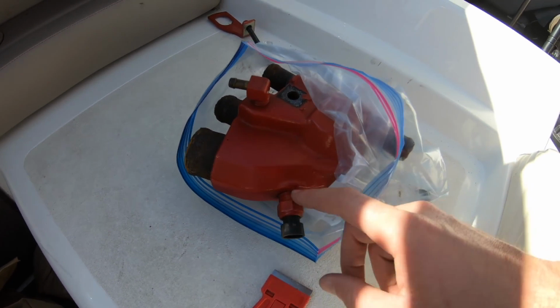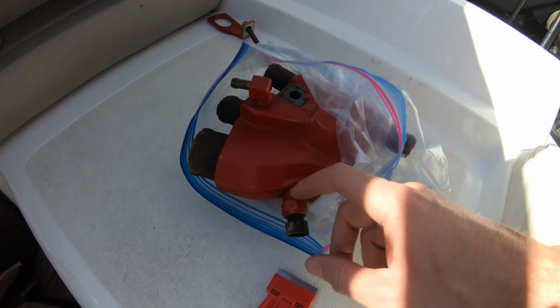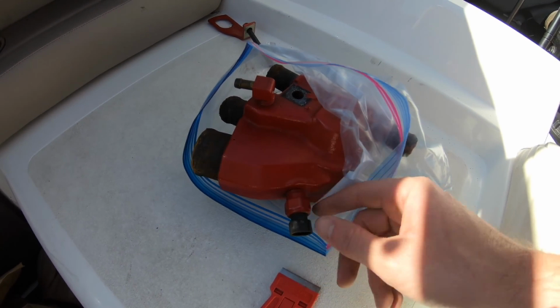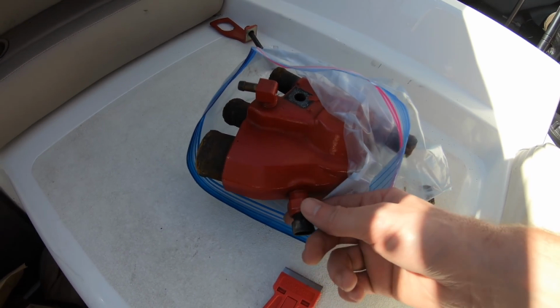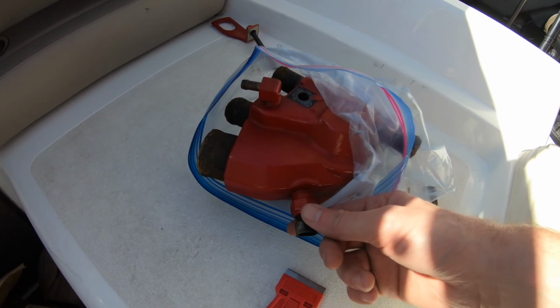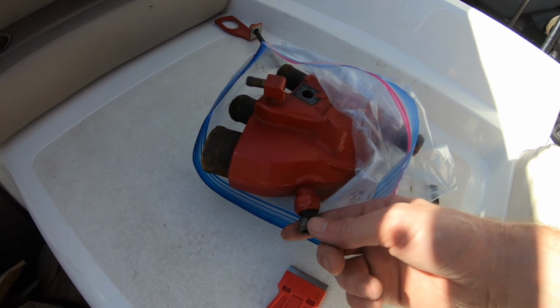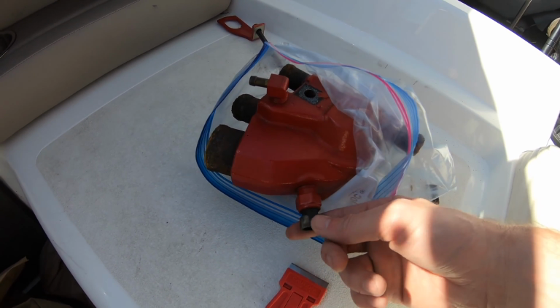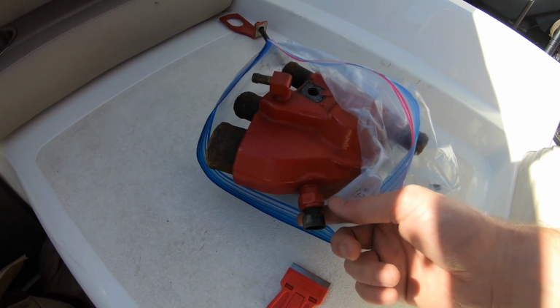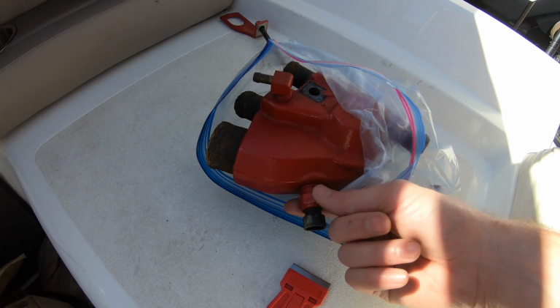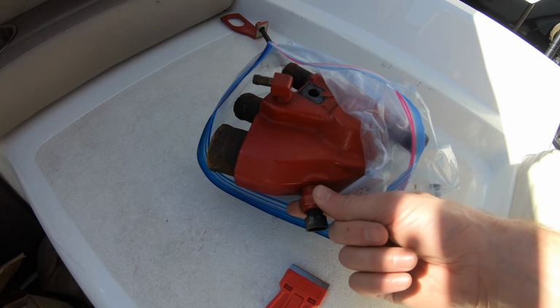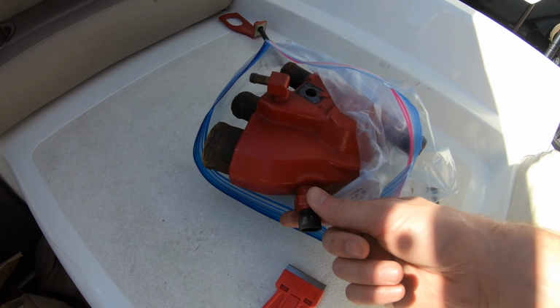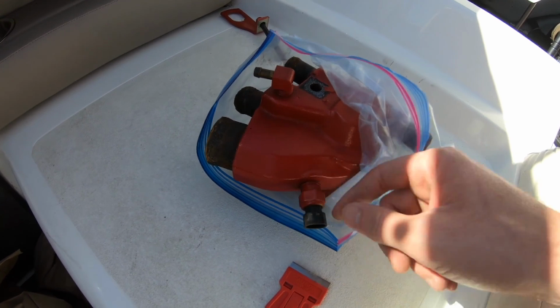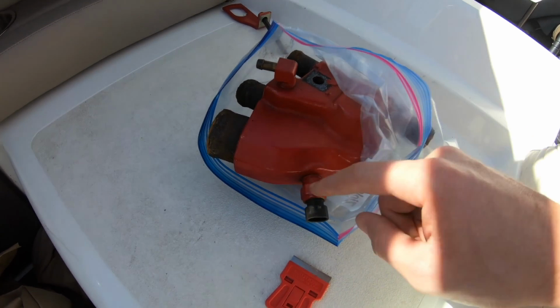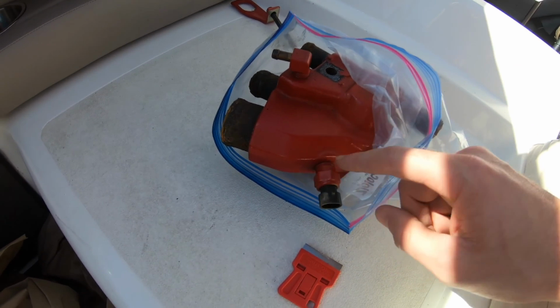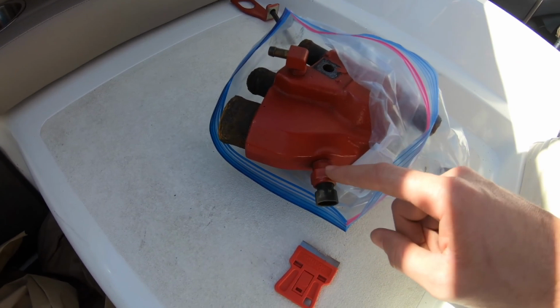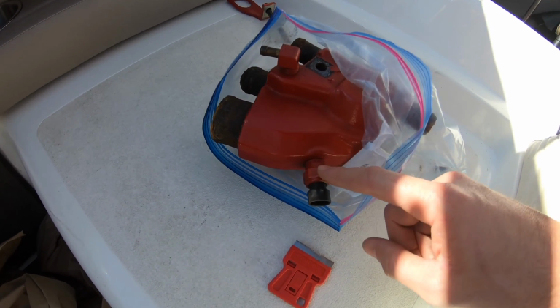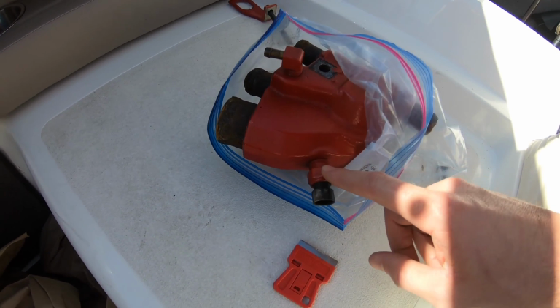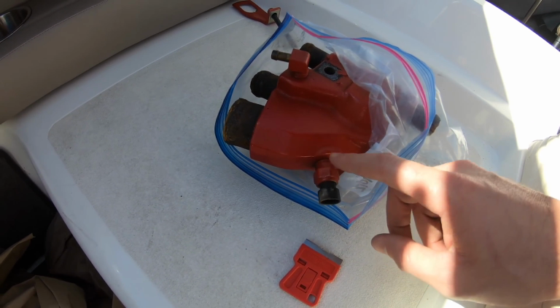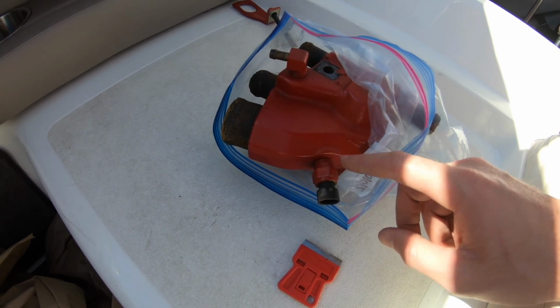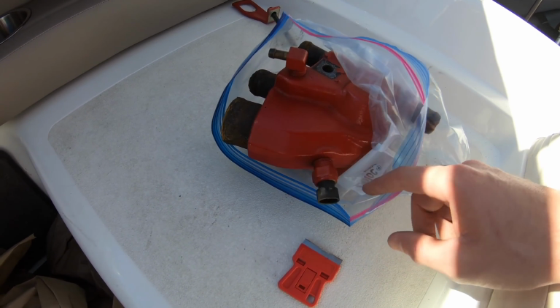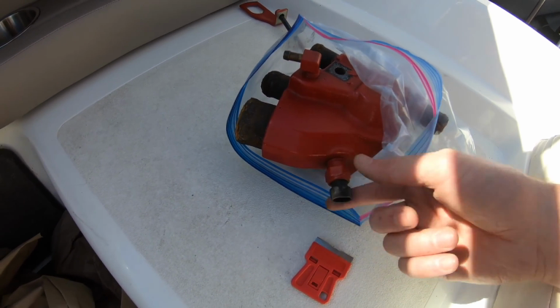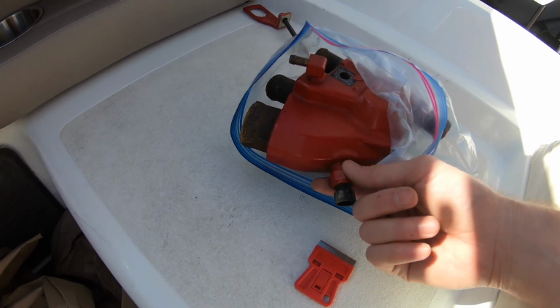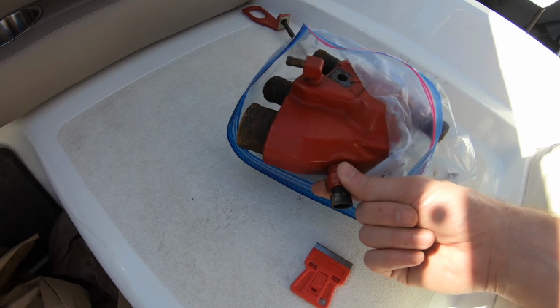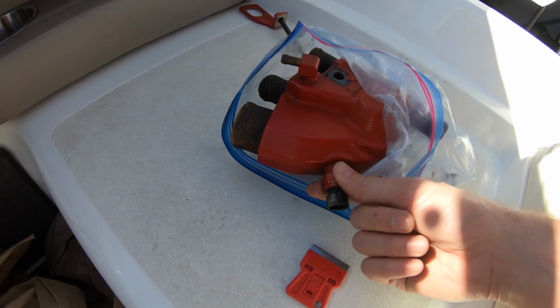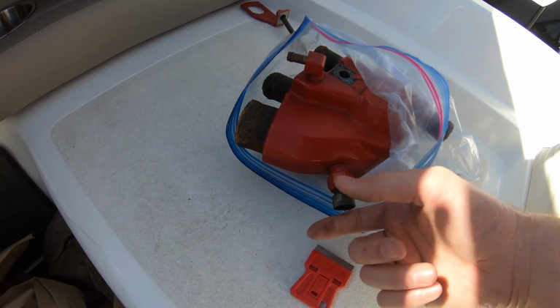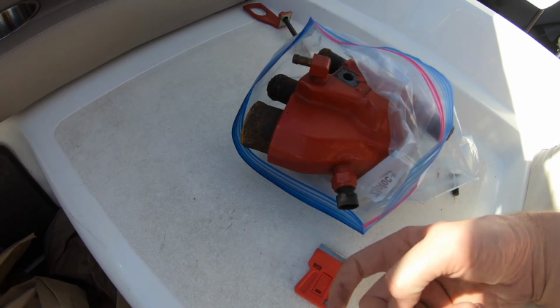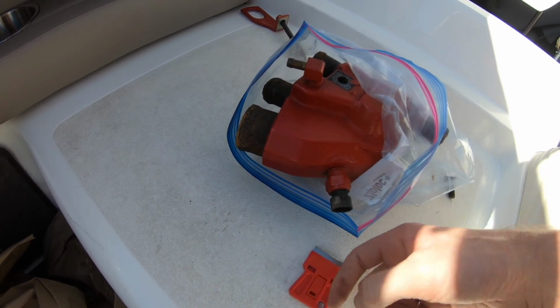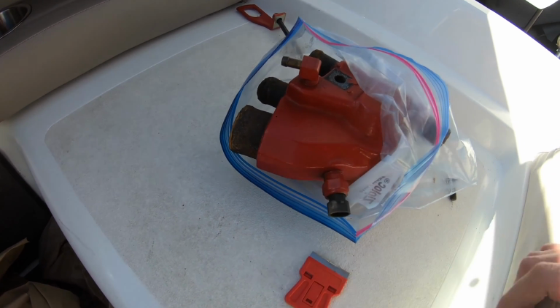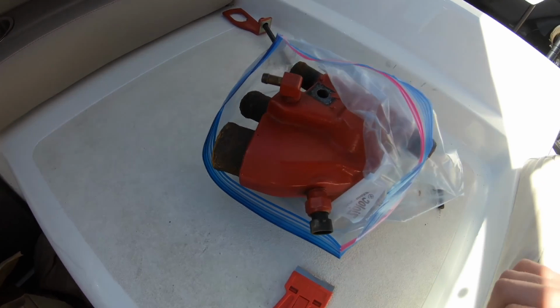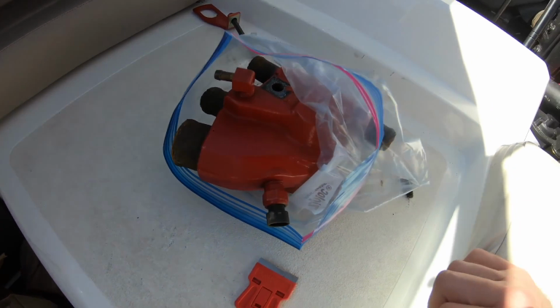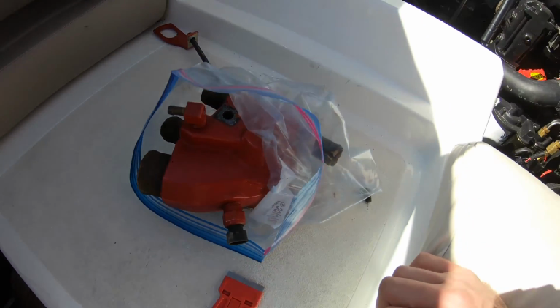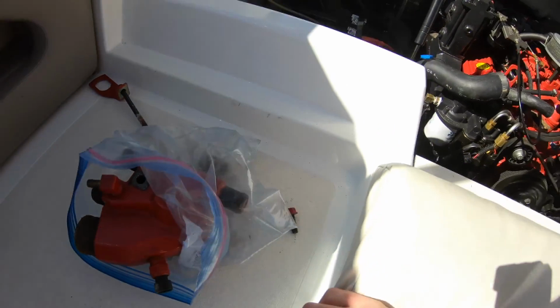So if you have to get home, you can monitor the temp manually and unplug this. Sometimes these are faulty and your engine's not actually overheating — in that case, you just unplug it and you're good to go.